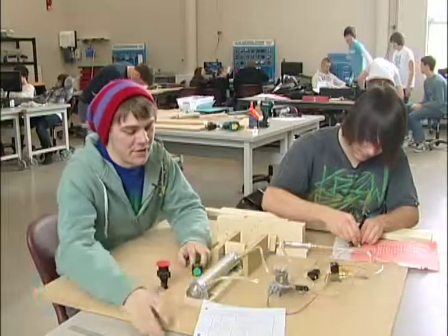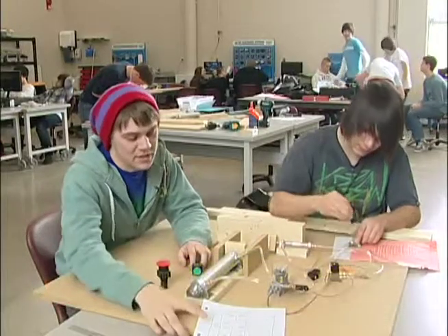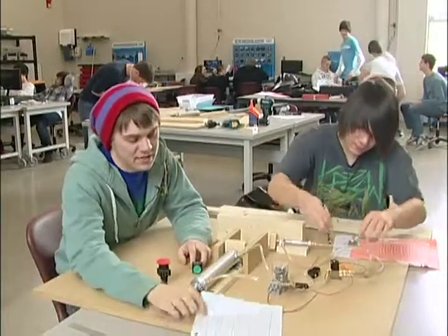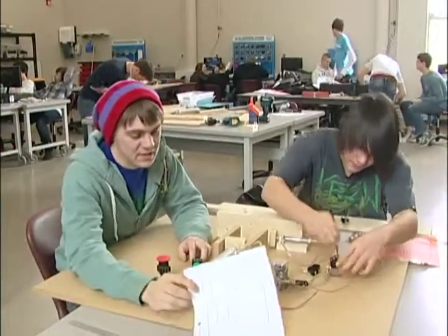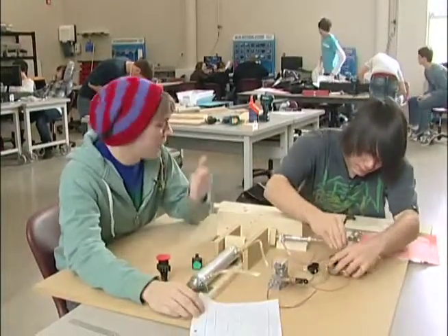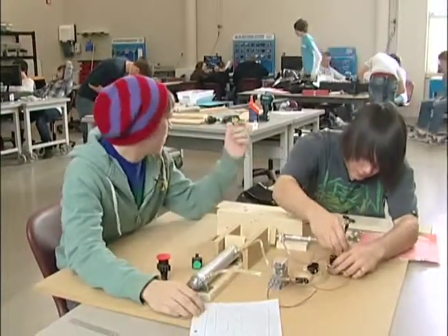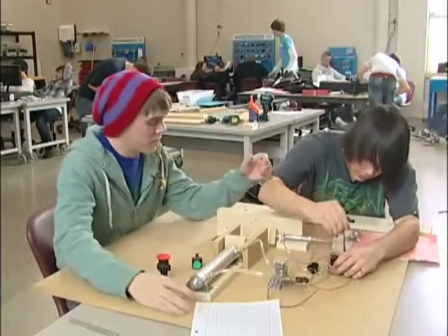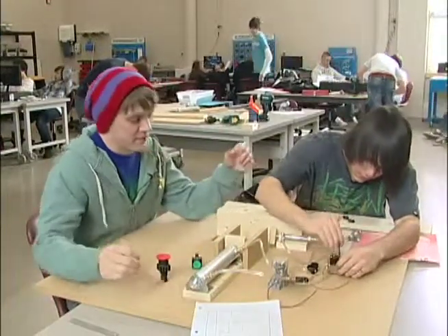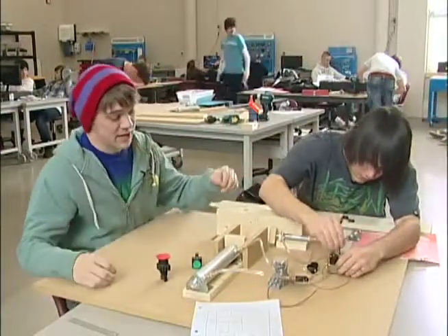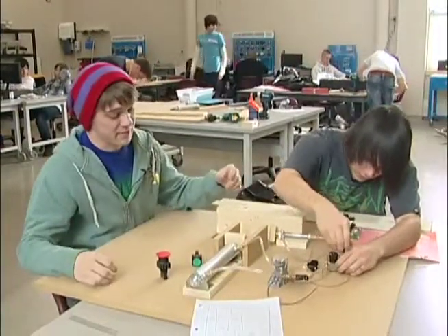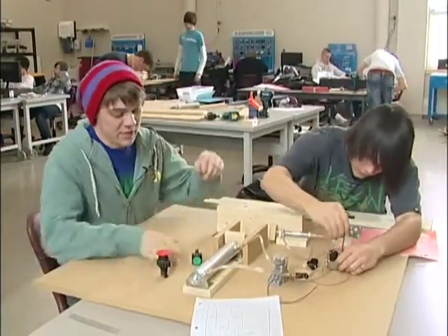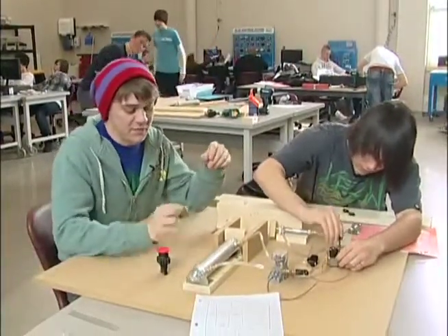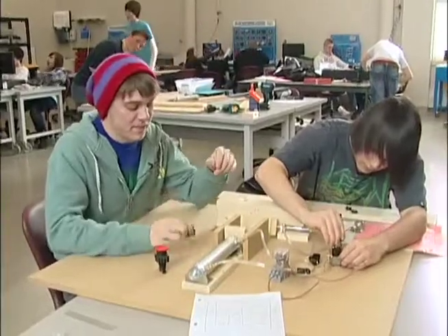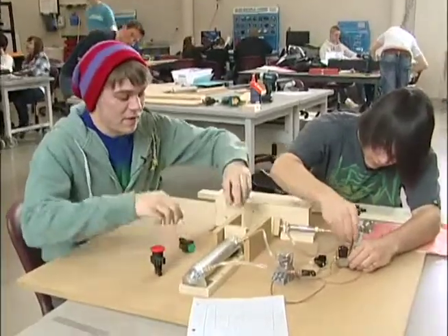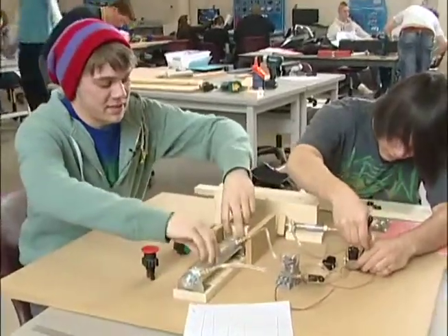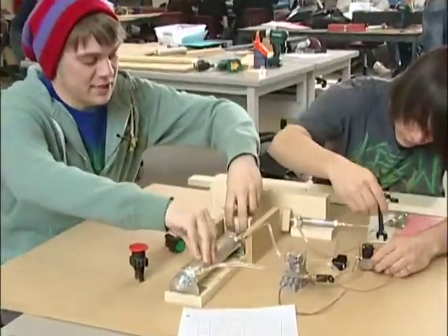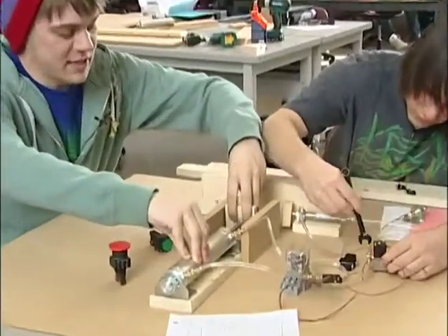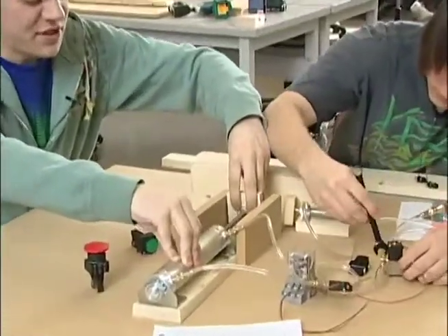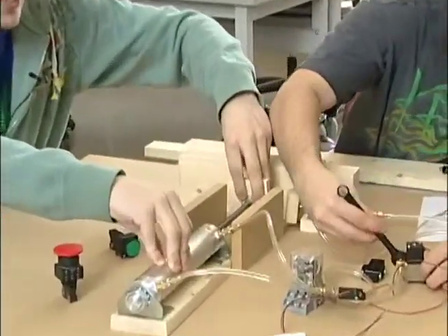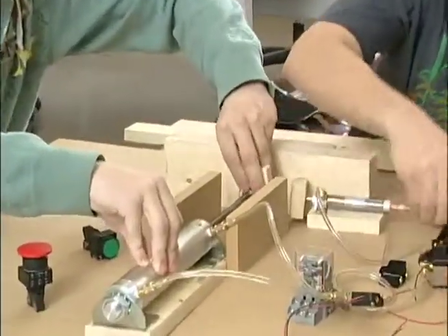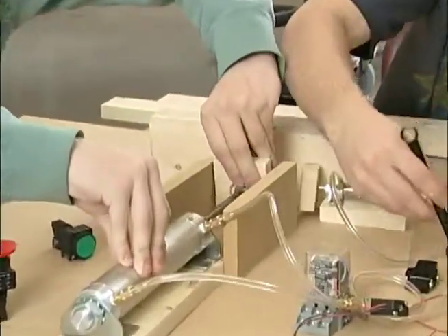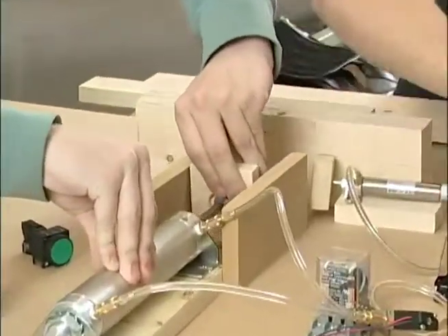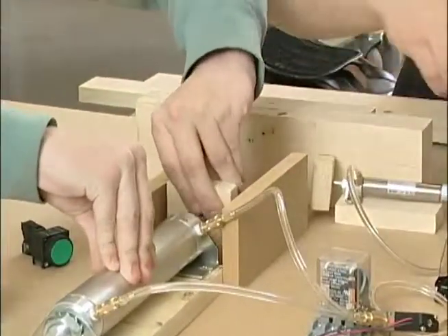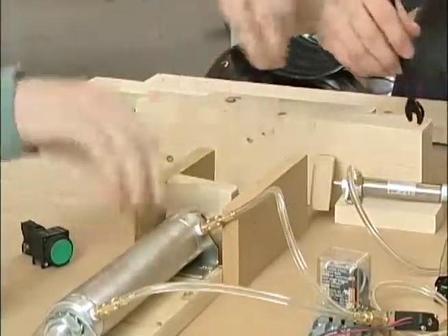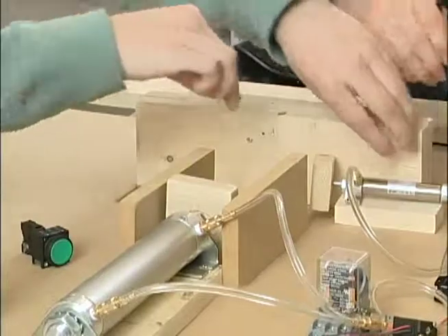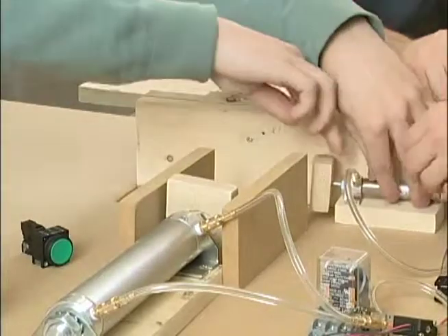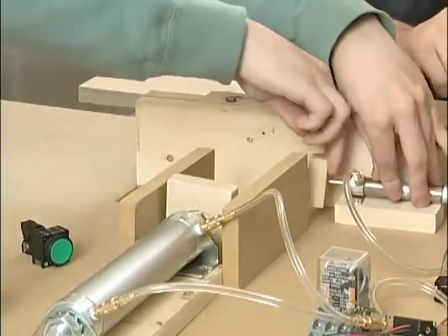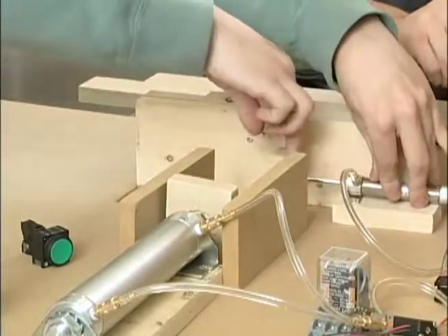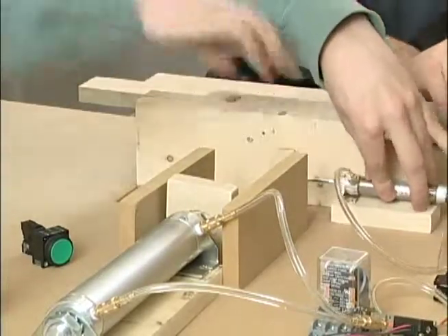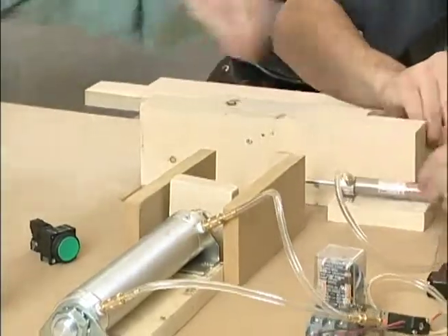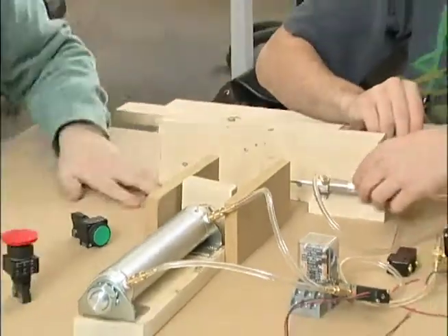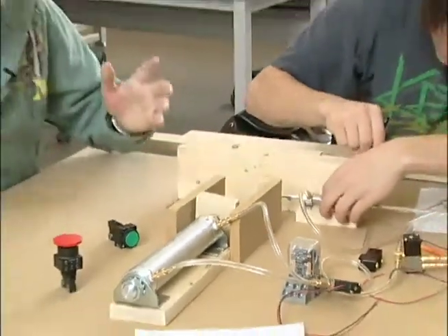Earlier on we designed this system on a board over there, and so when you hit the green button, this cylinder is going to extend, crush the cans and then go back, and then you're going to have this cylinder right here push the can into the garbage chute.